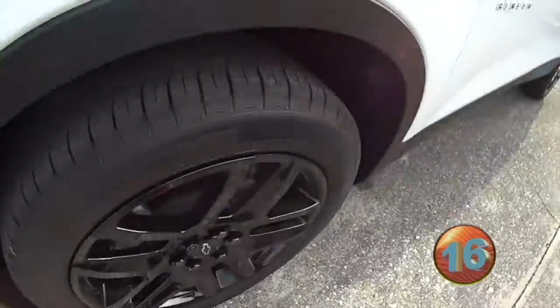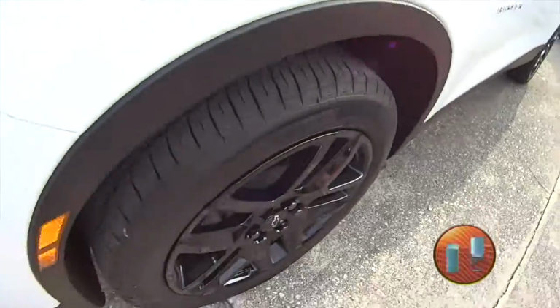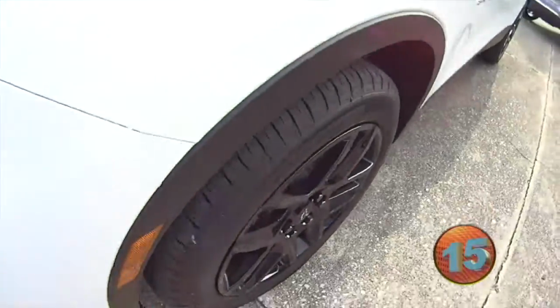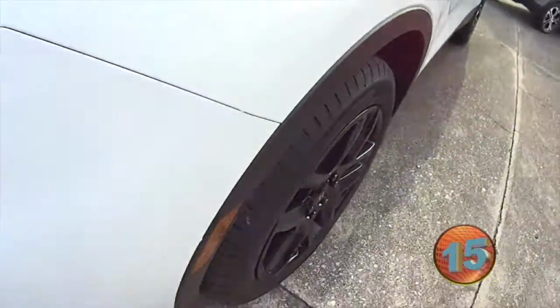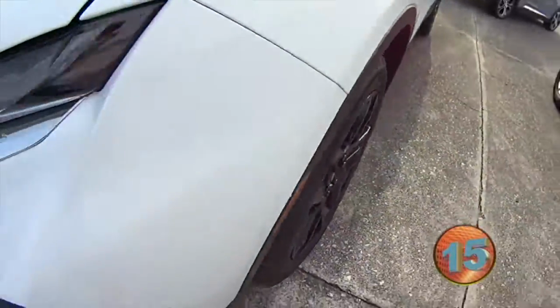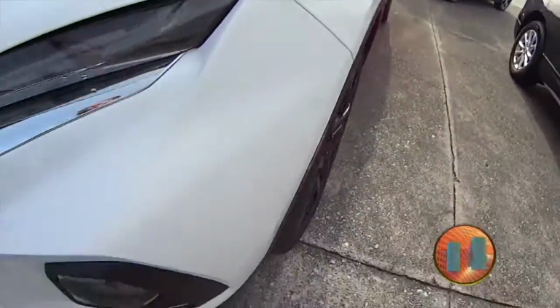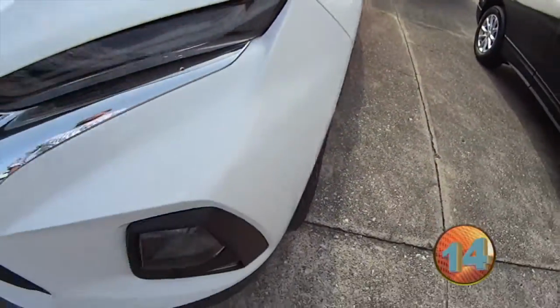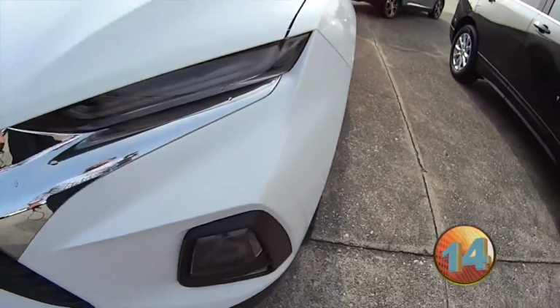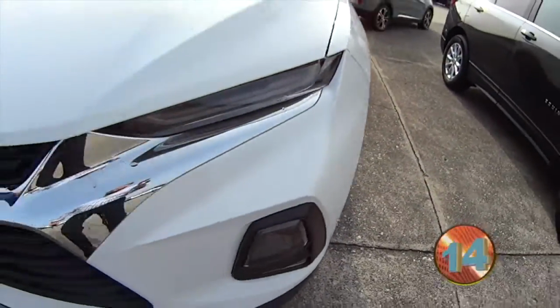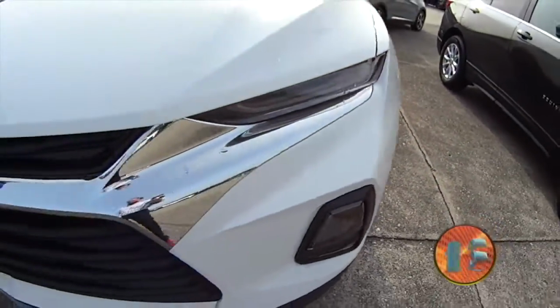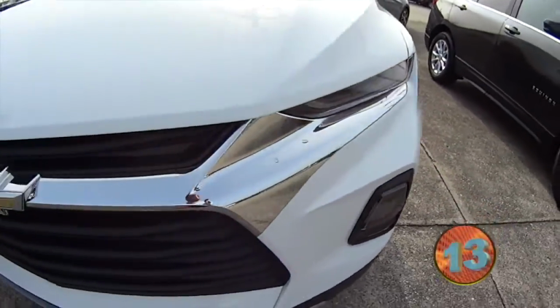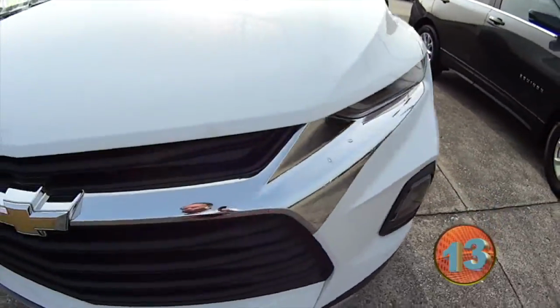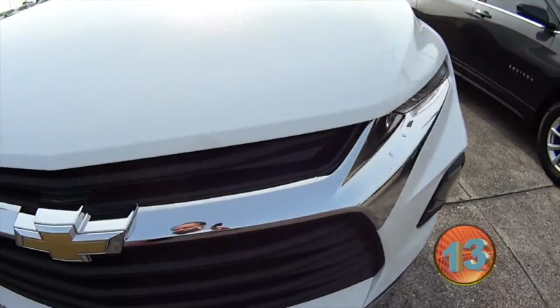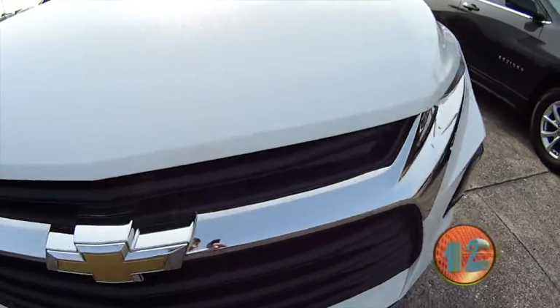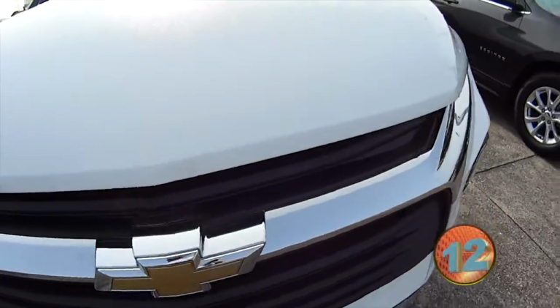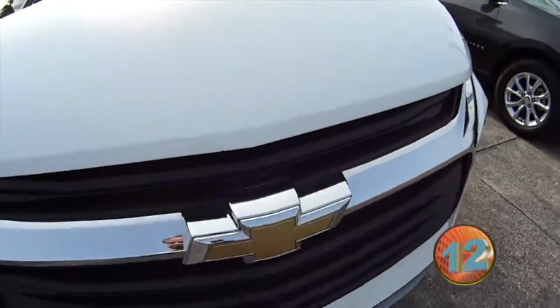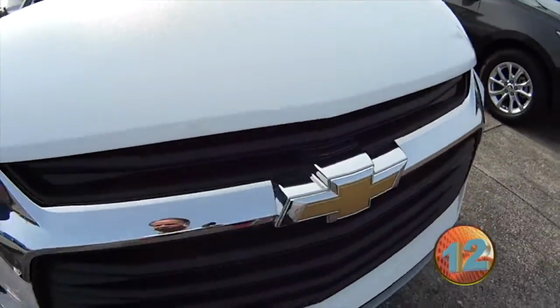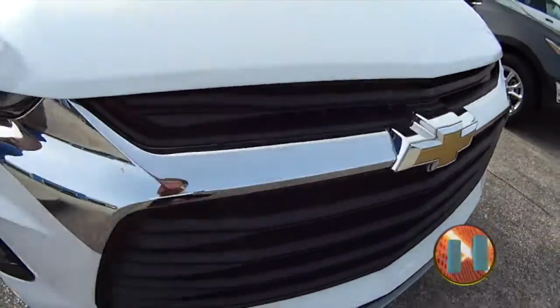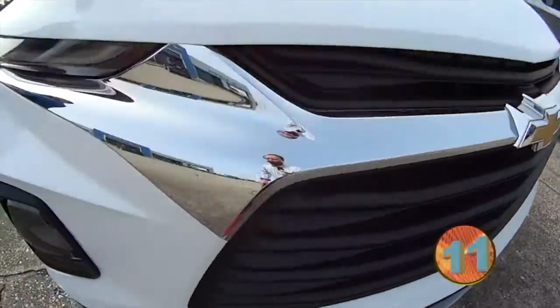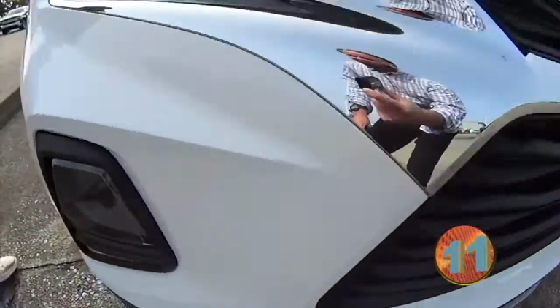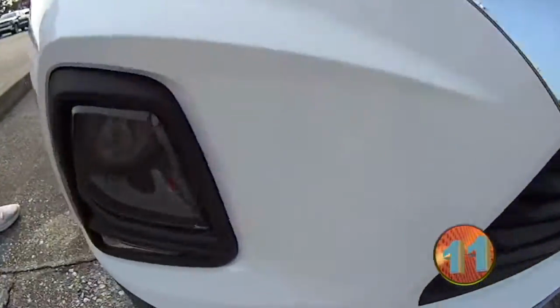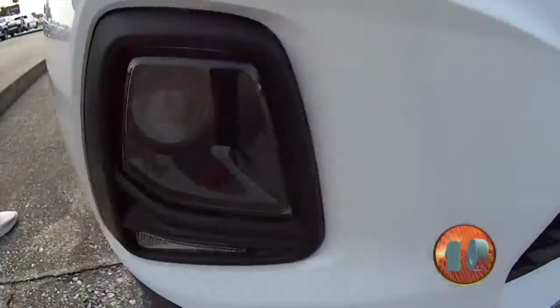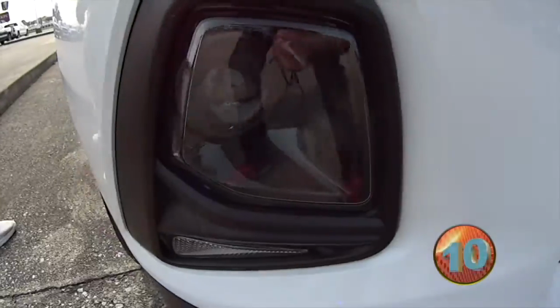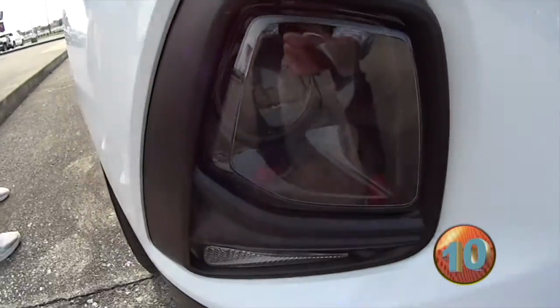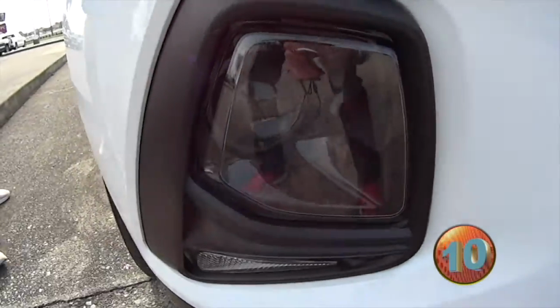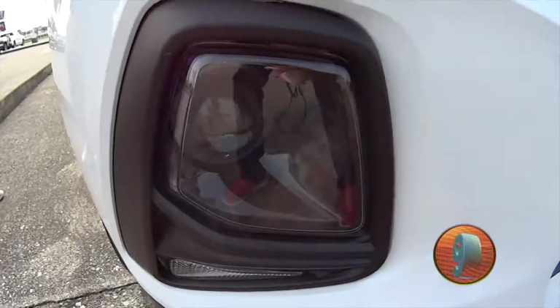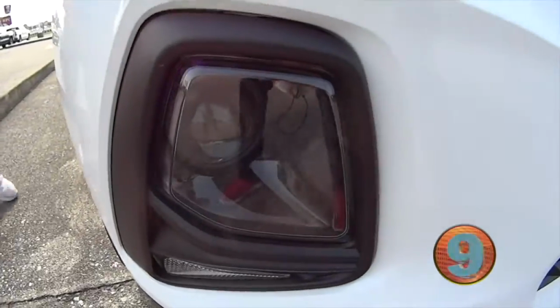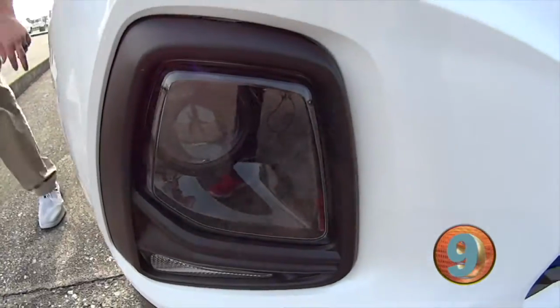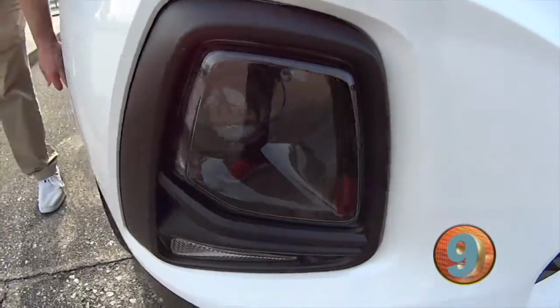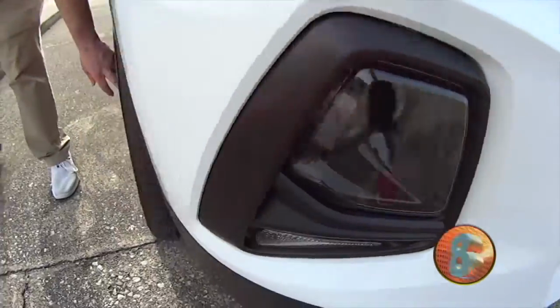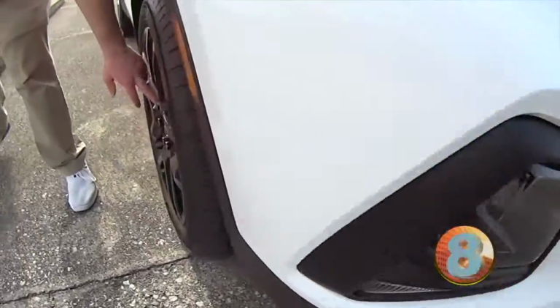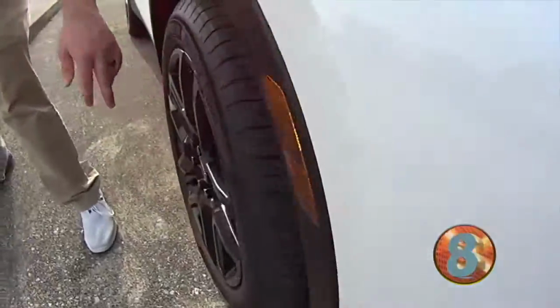It's got the black grille with the chrome accents — I love this. The LED projection lights, oh those are really cool right there. It's even got the black bow ties and black look.